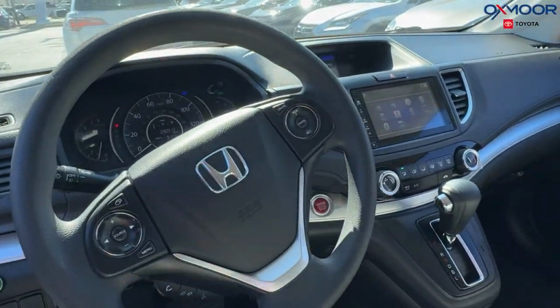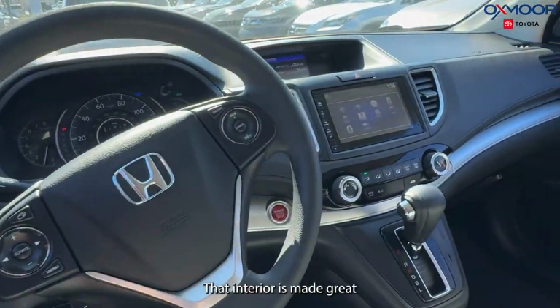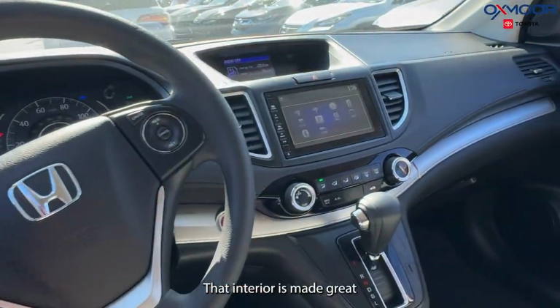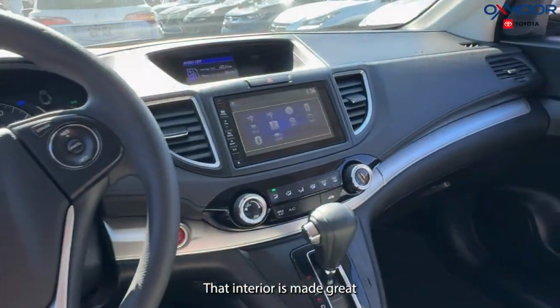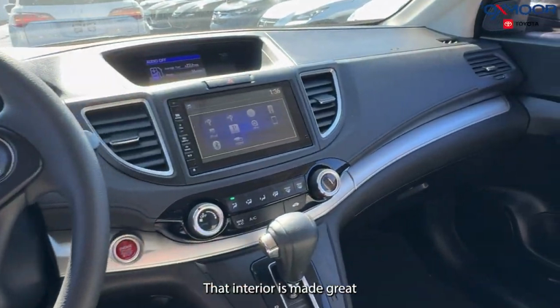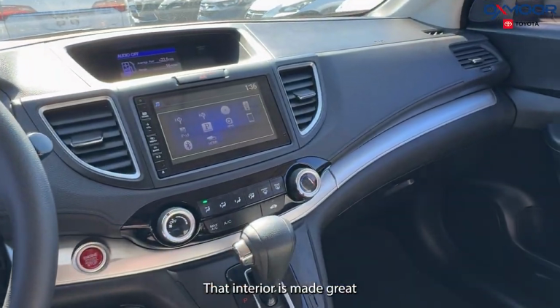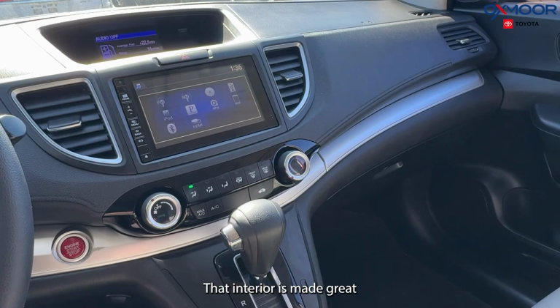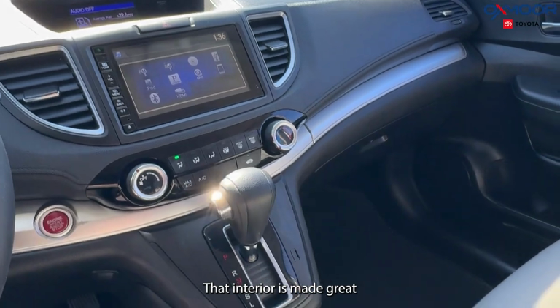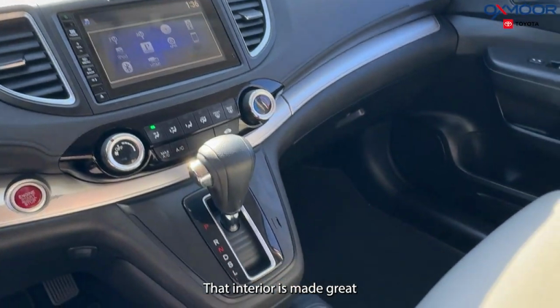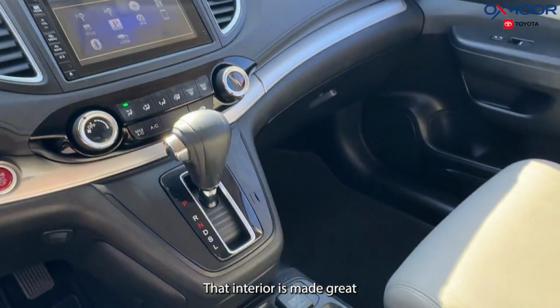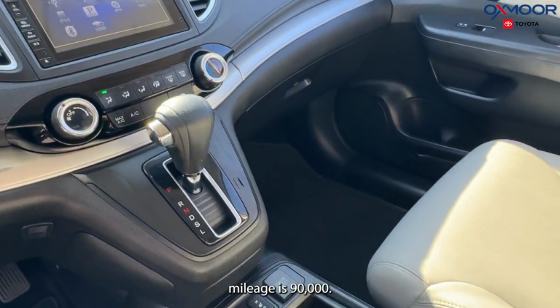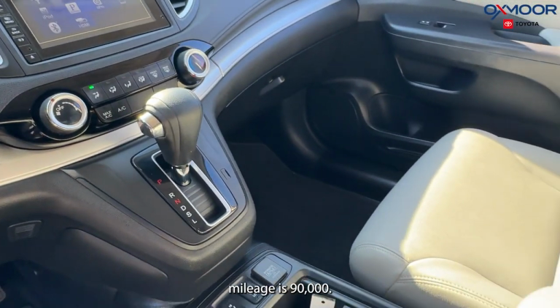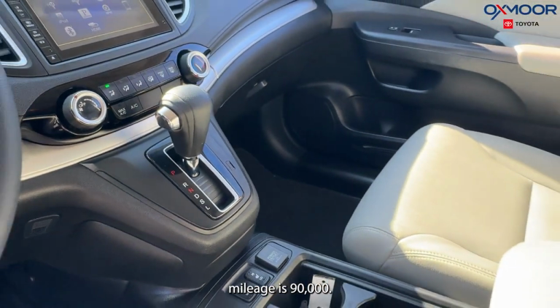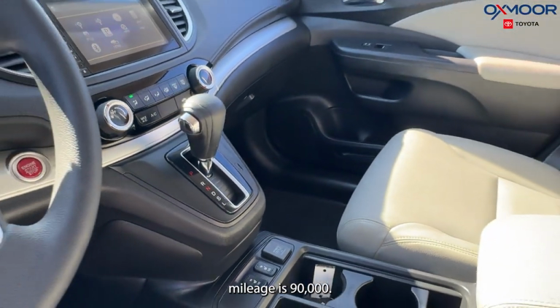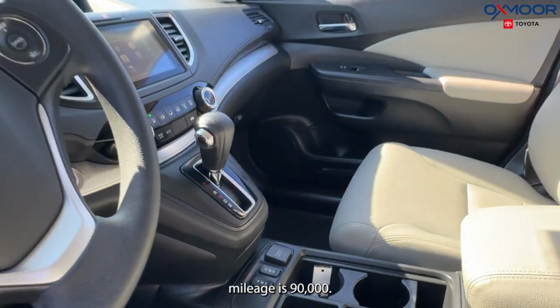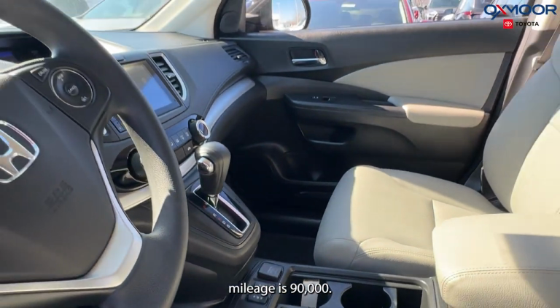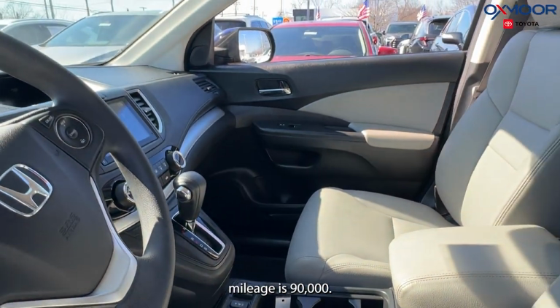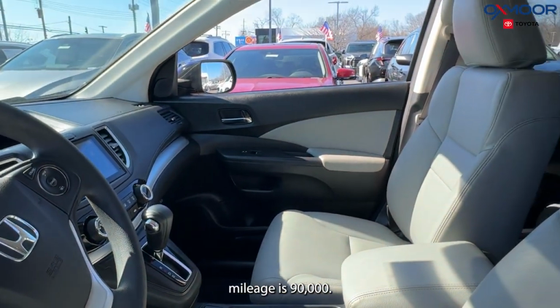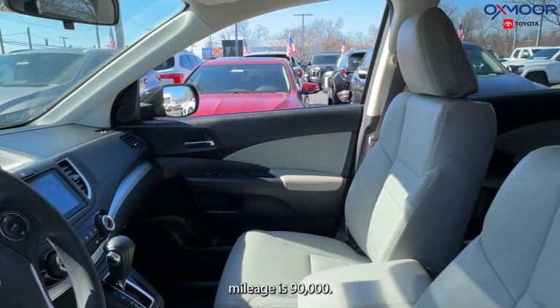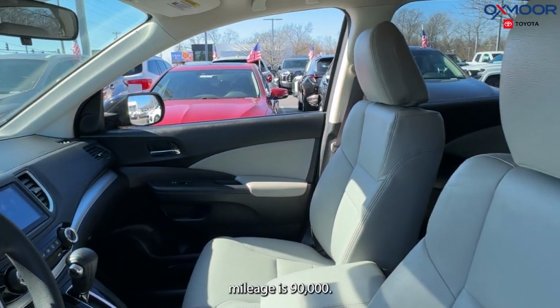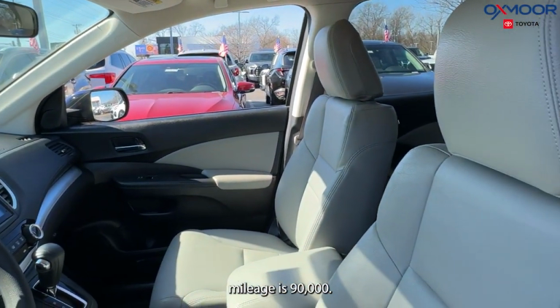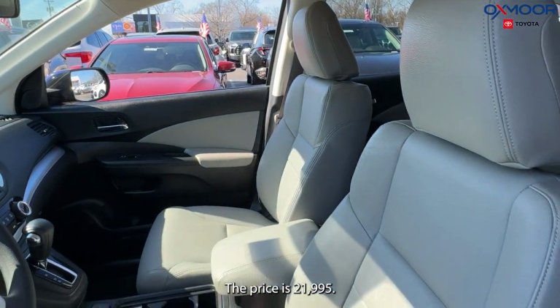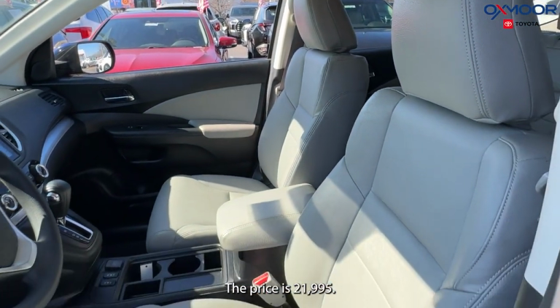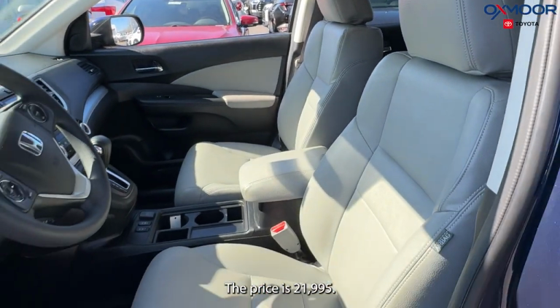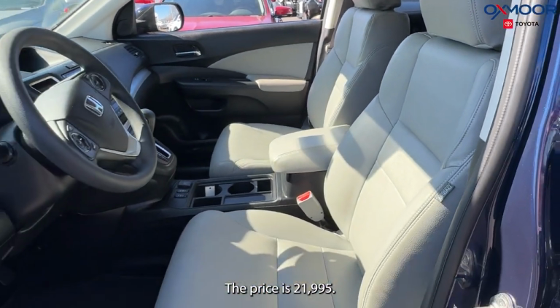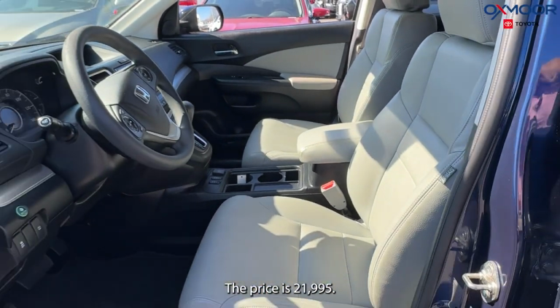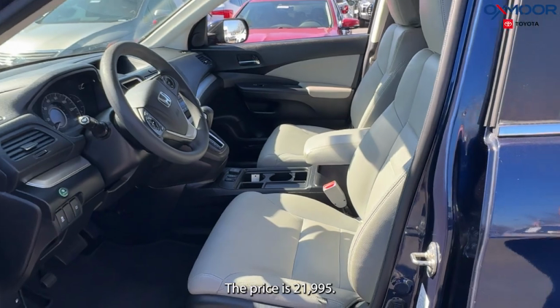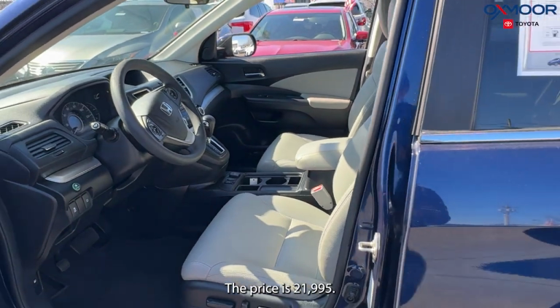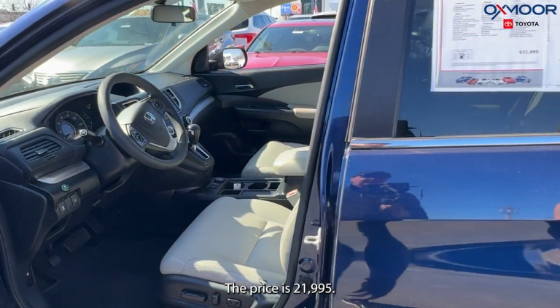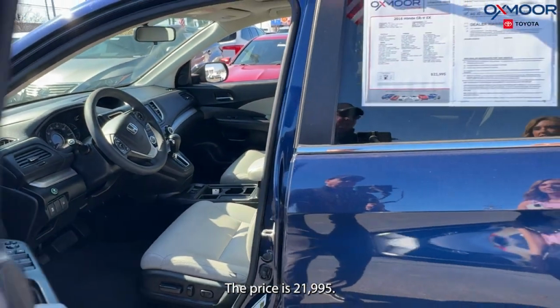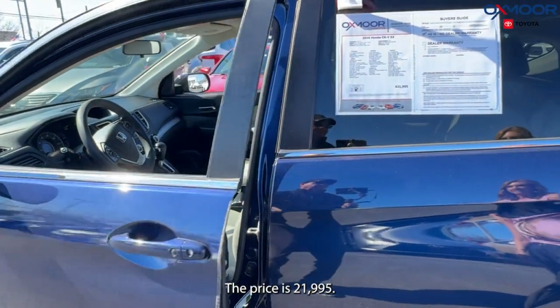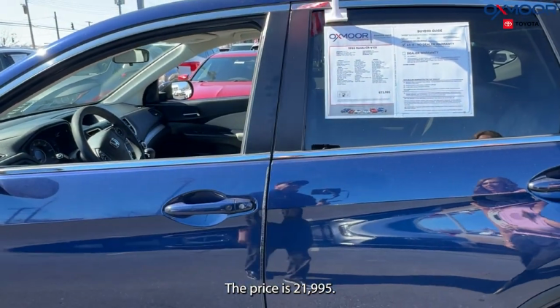That interior is in gray. Mileage is 90,000 miles. The price is $21,995.